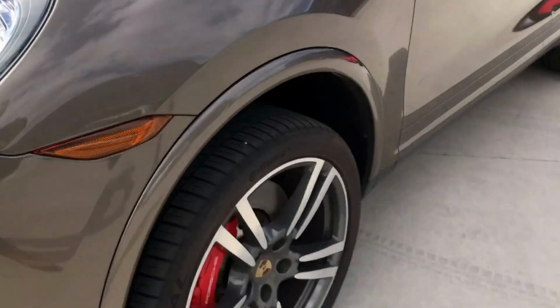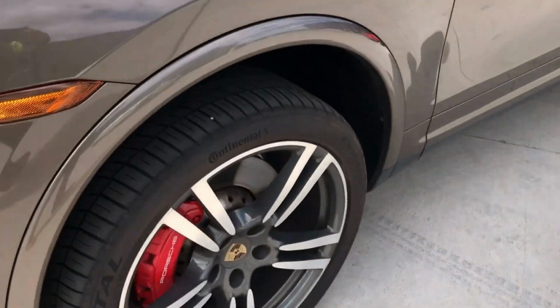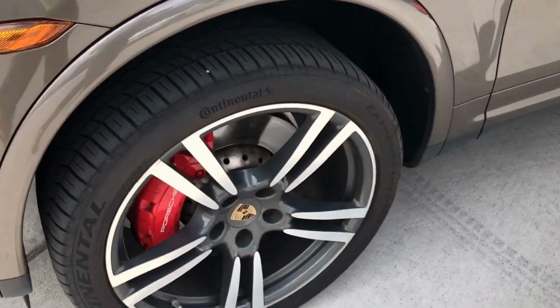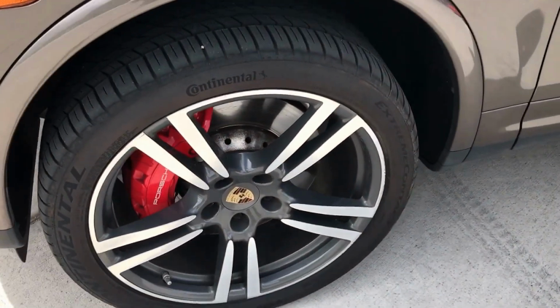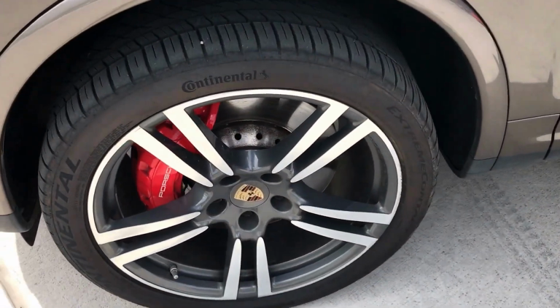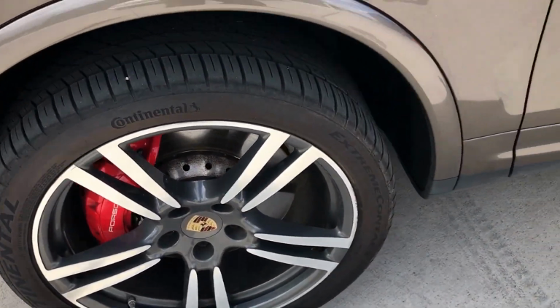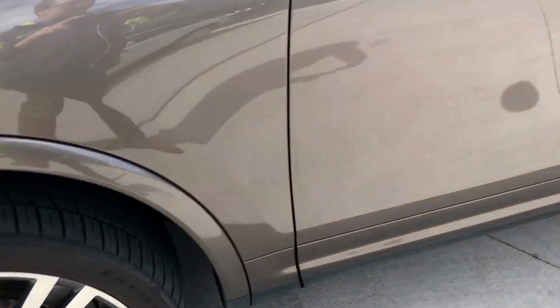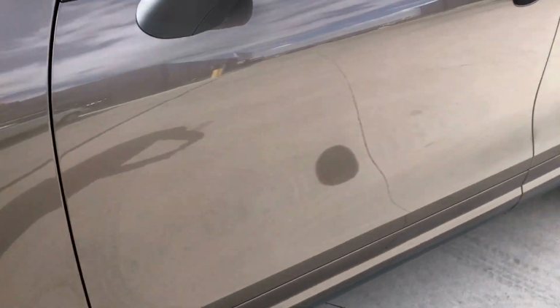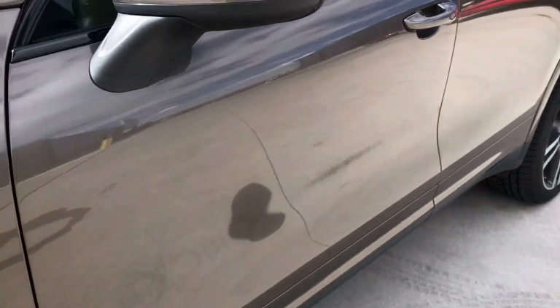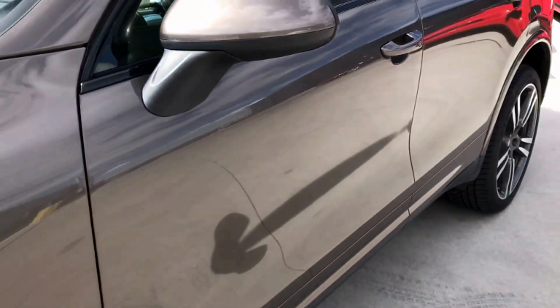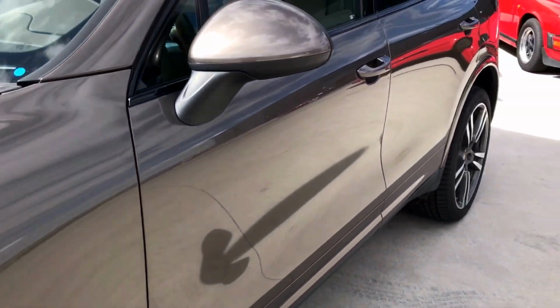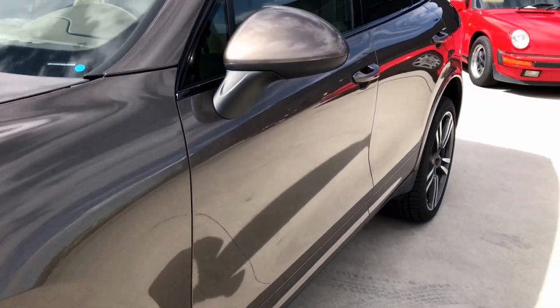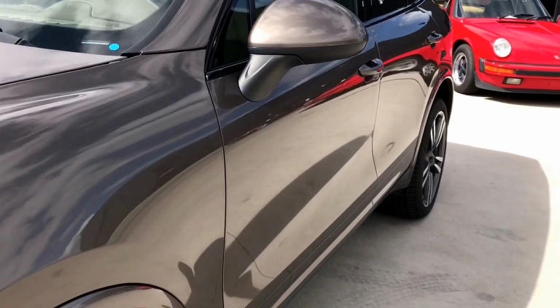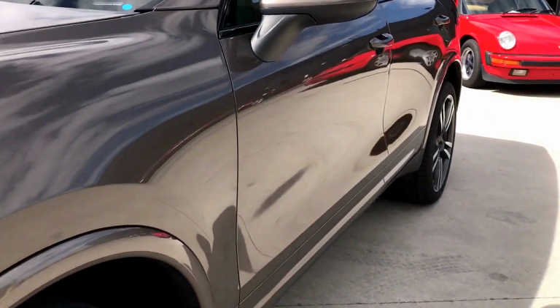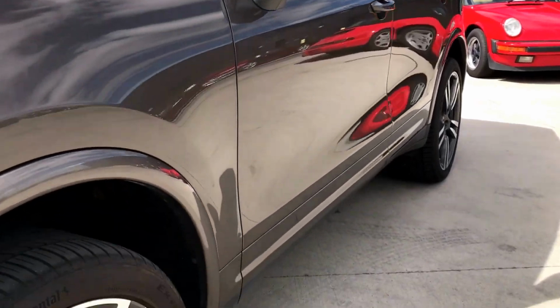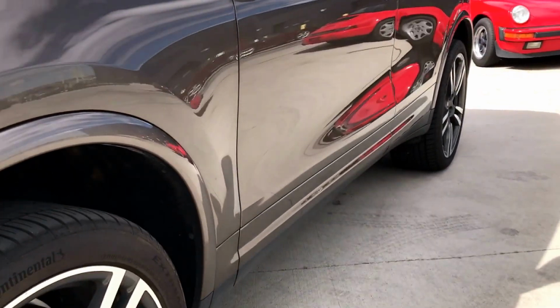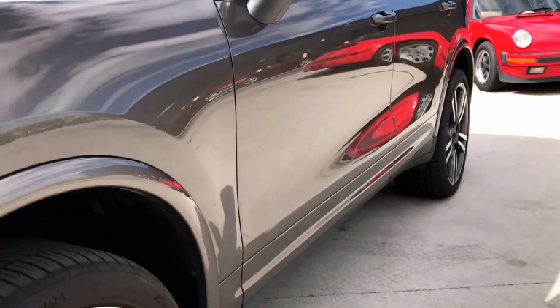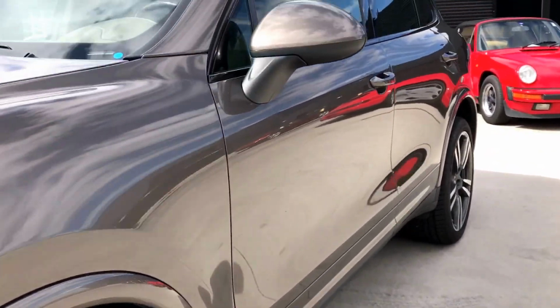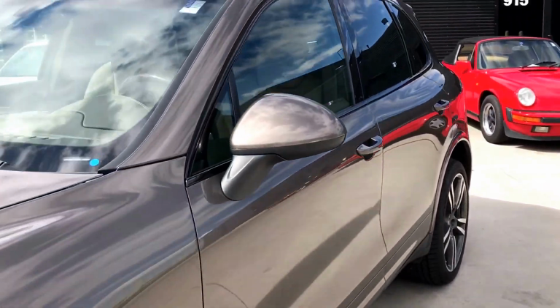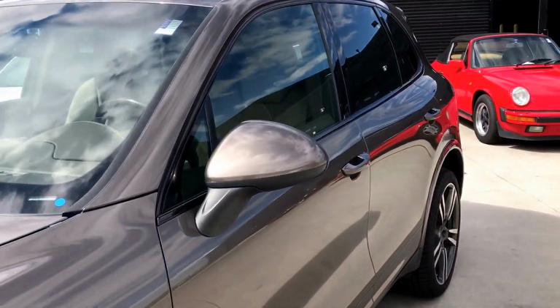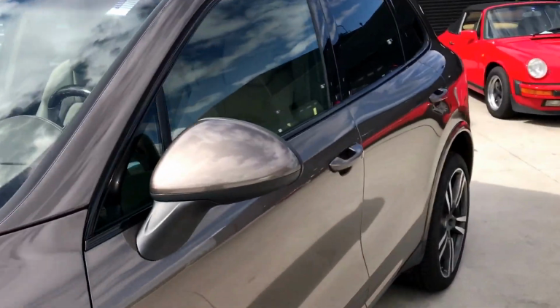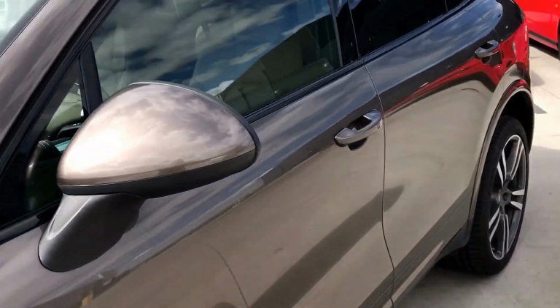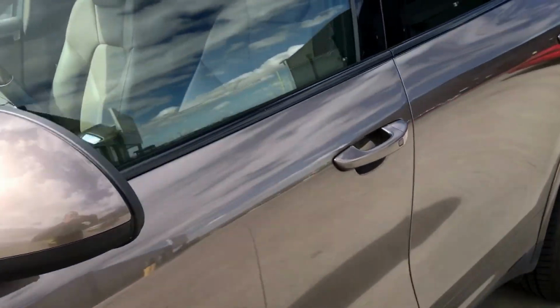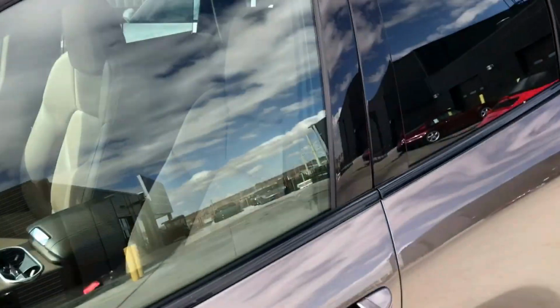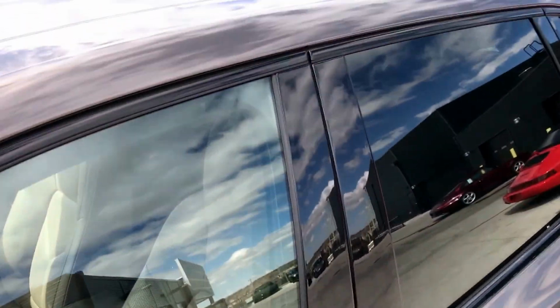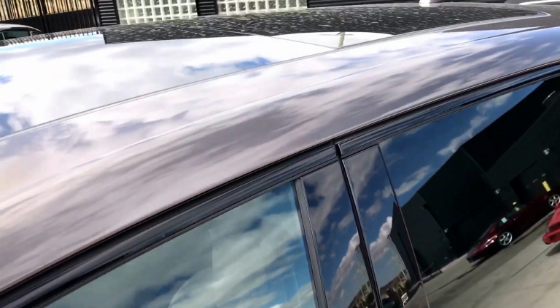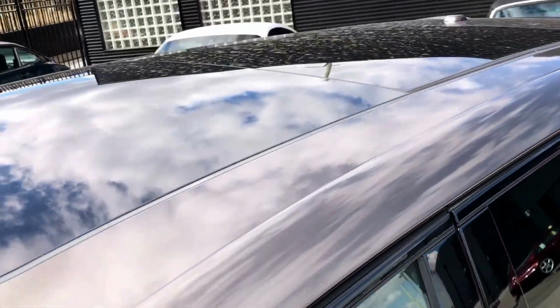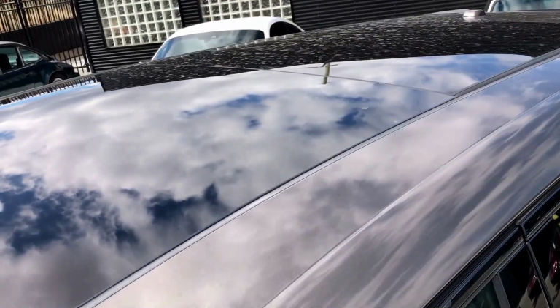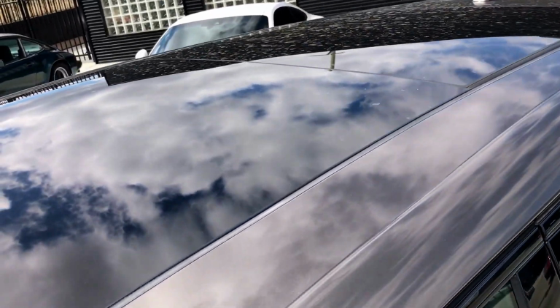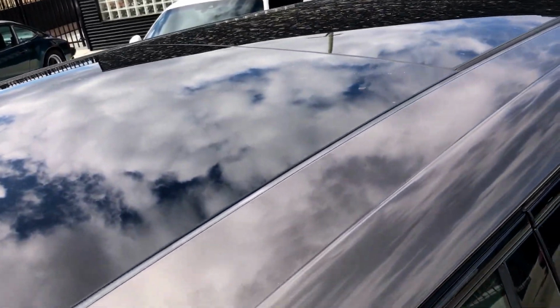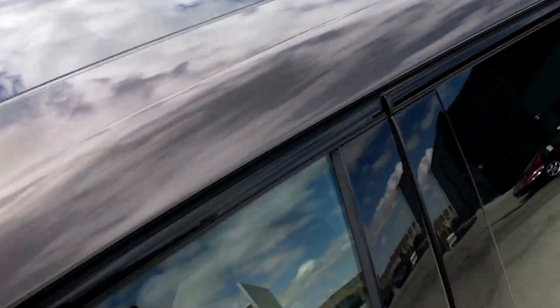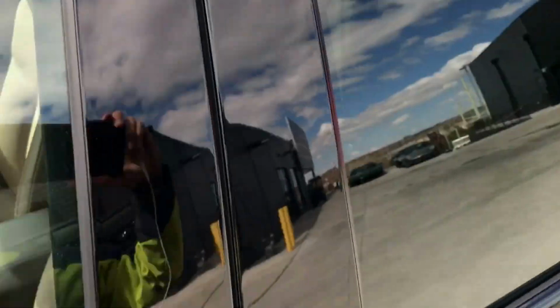Wheels all look great. Body is in excellent condition — no door dings or anything noticeable. It does have the panoramic roof; you can see the large glass roof.